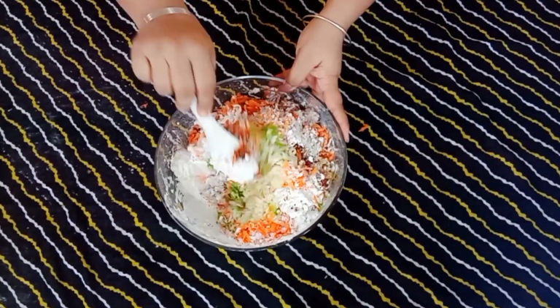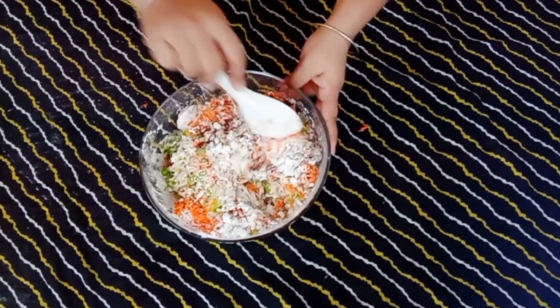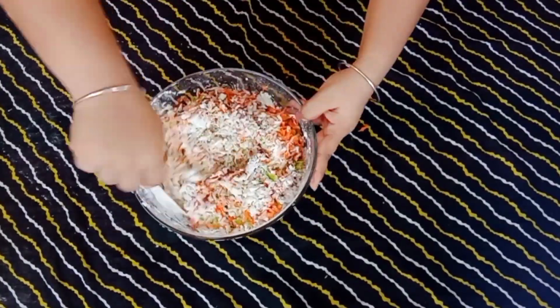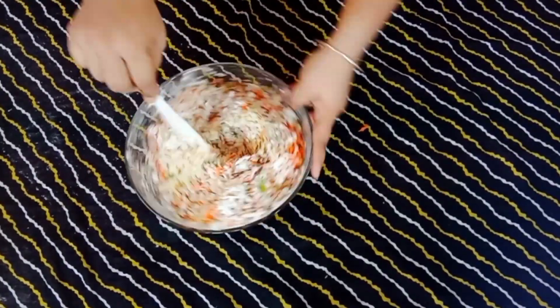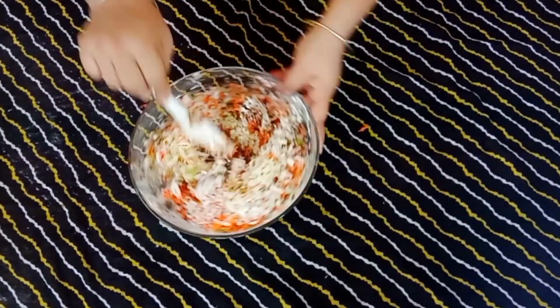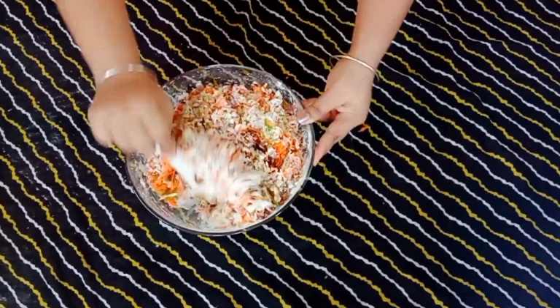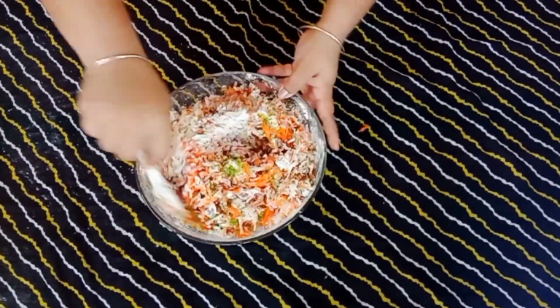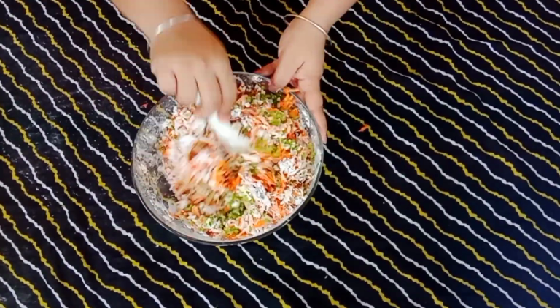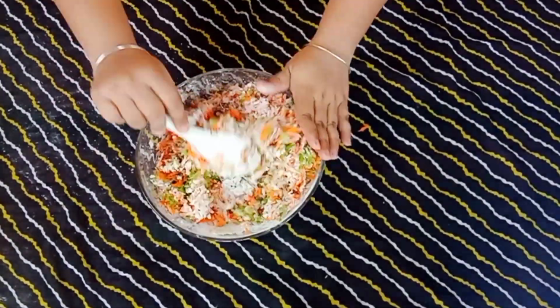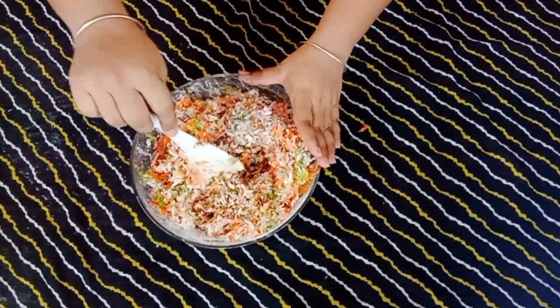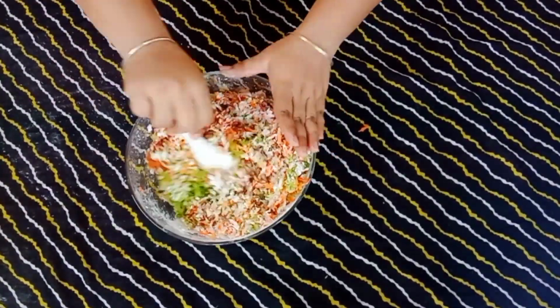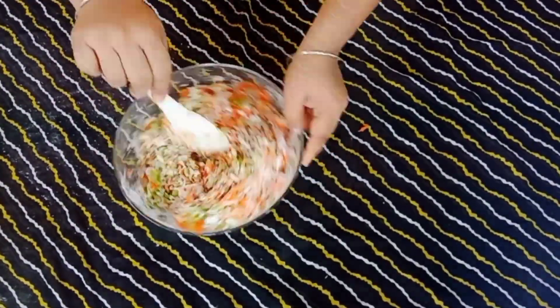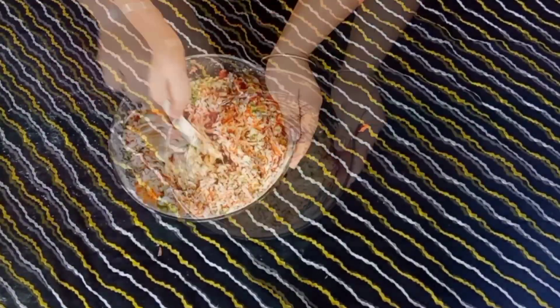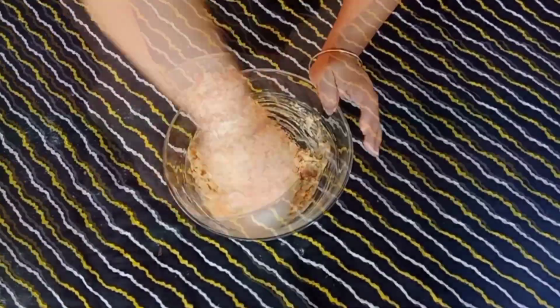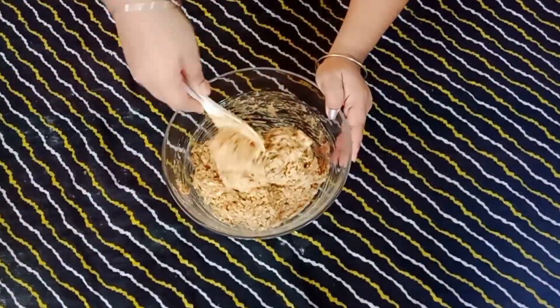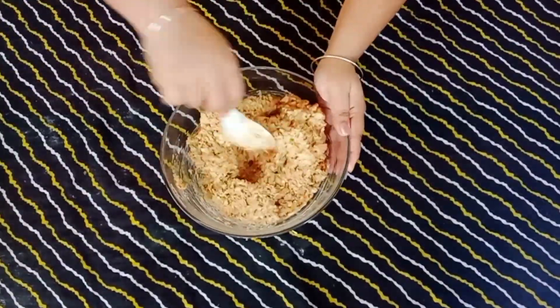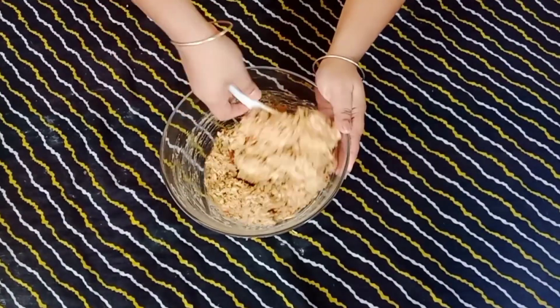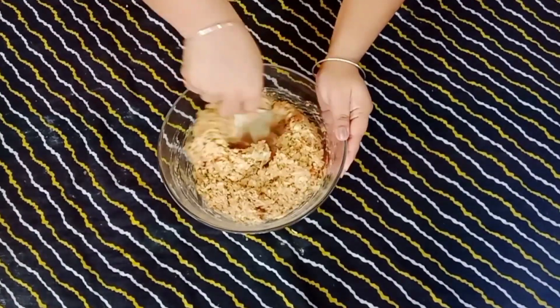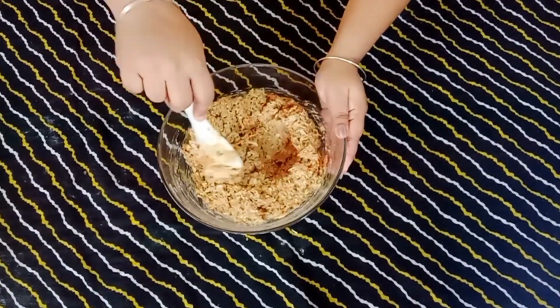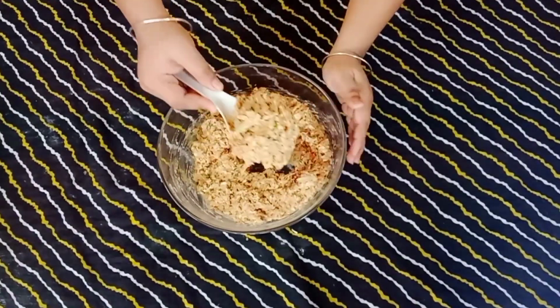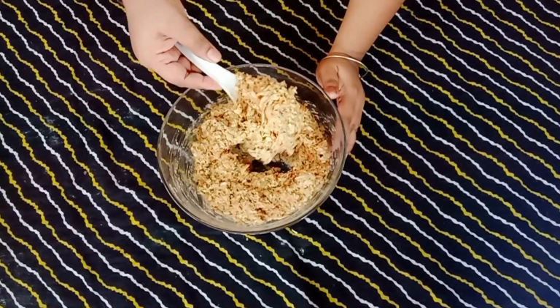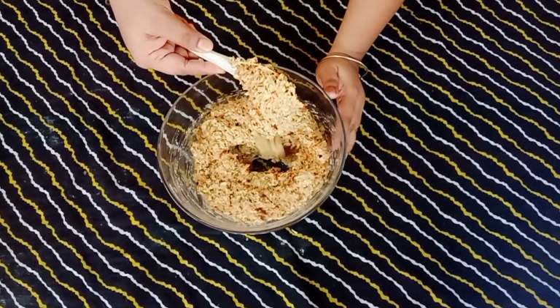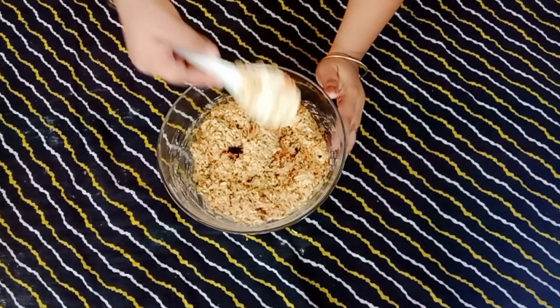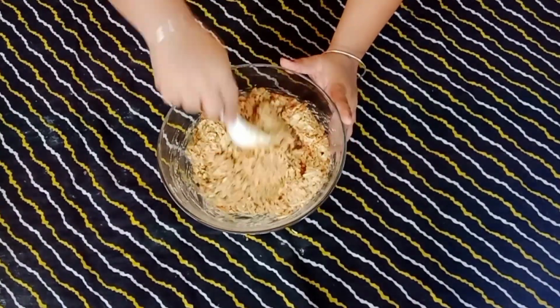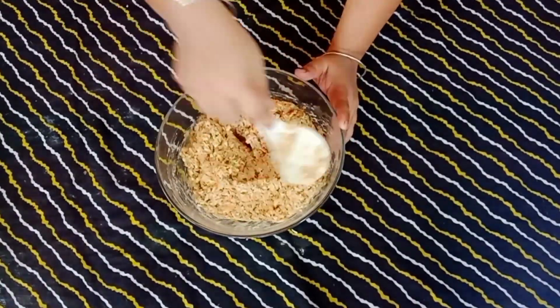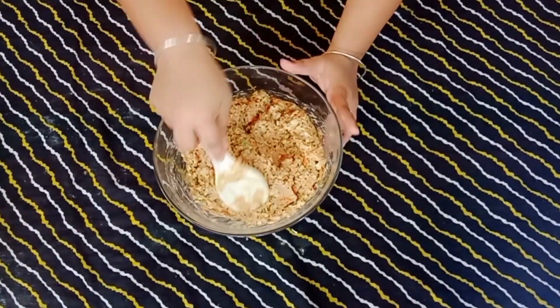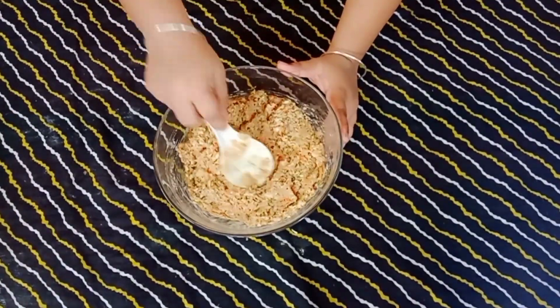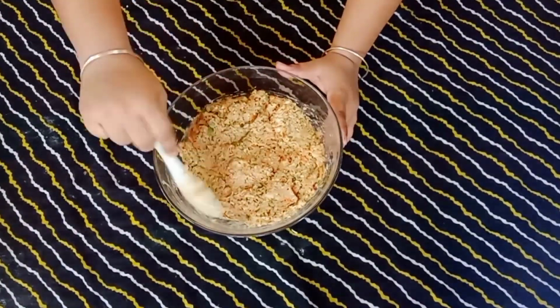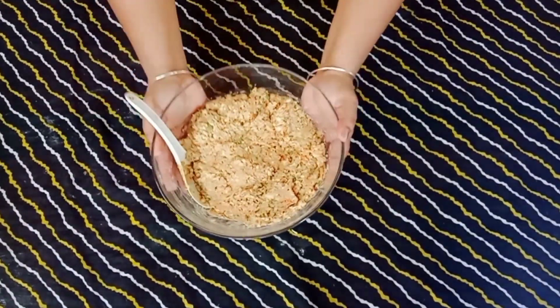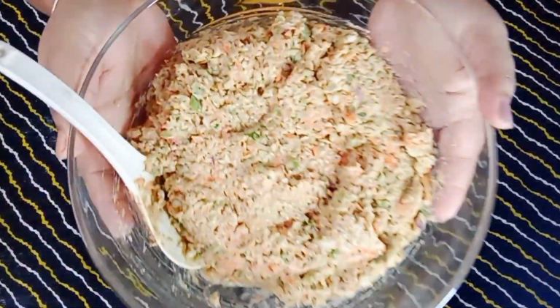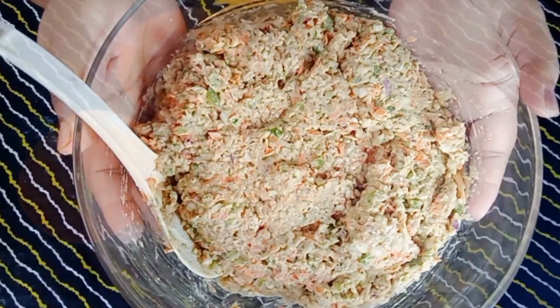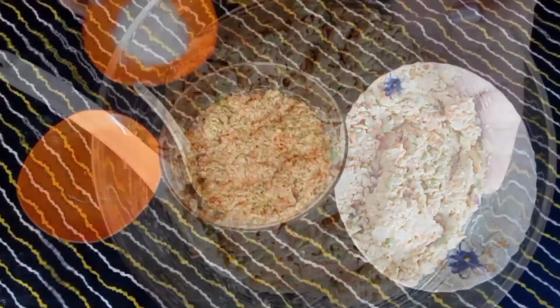Mix them well and make a dough like this. The dough is ready.